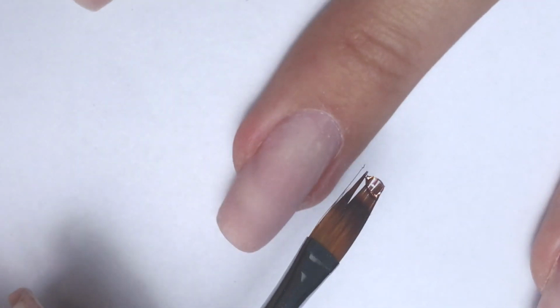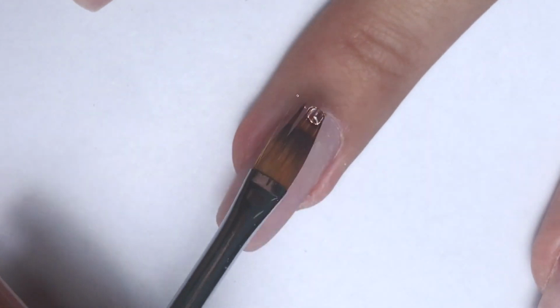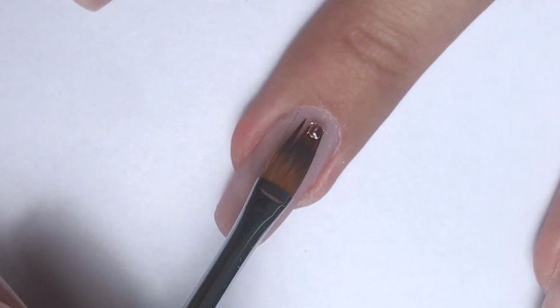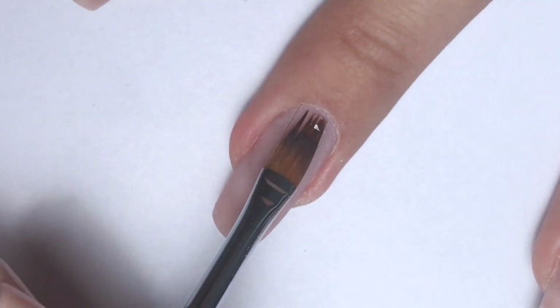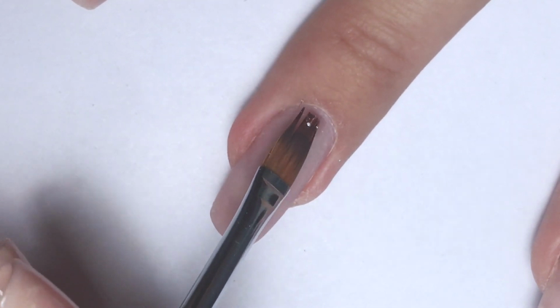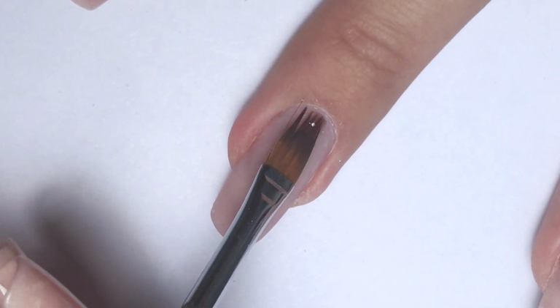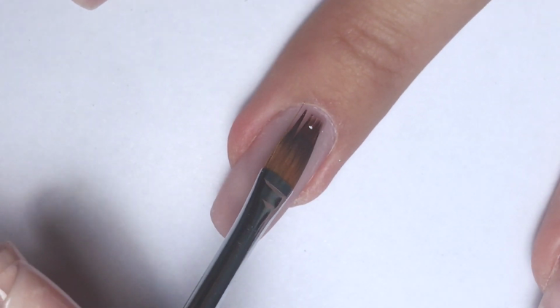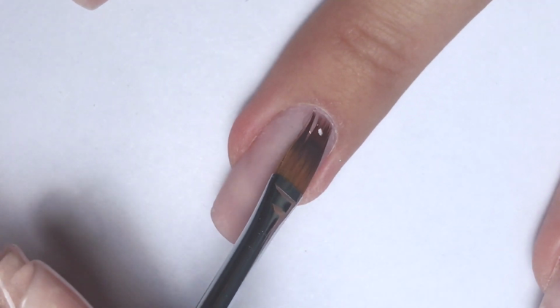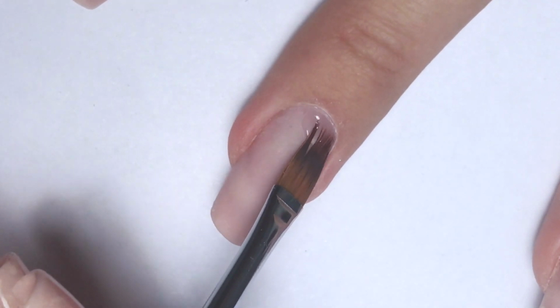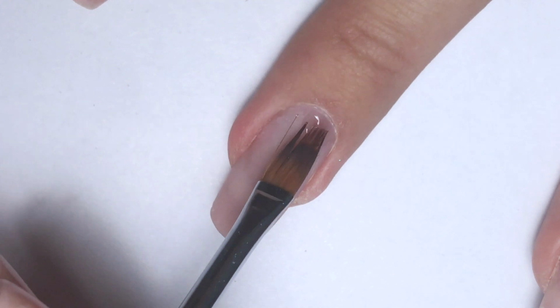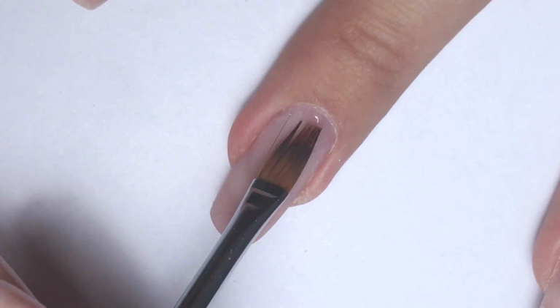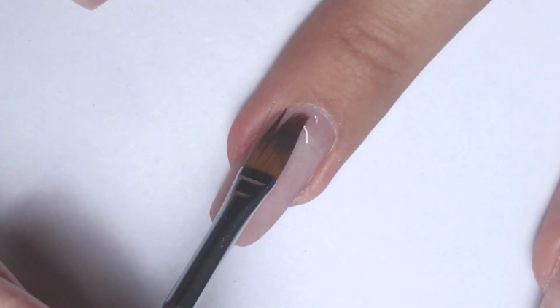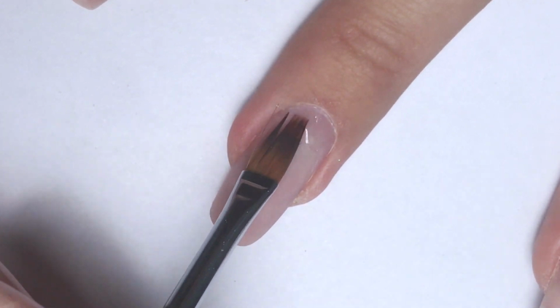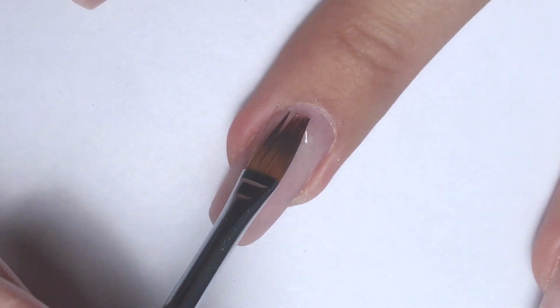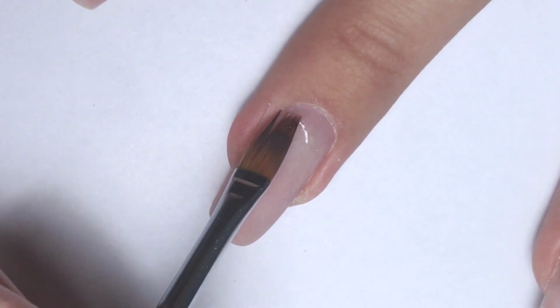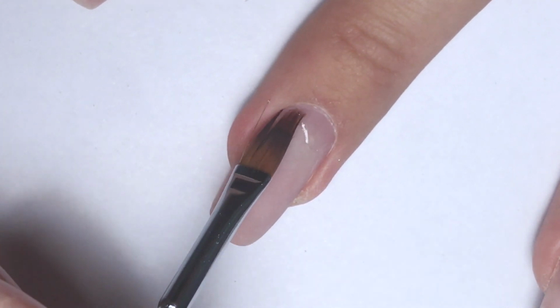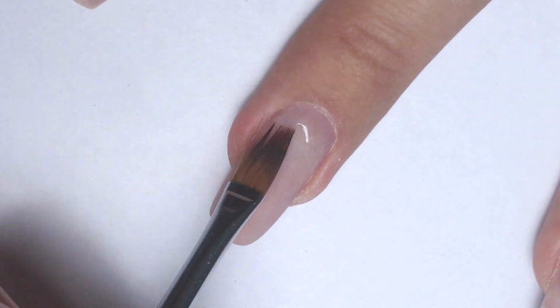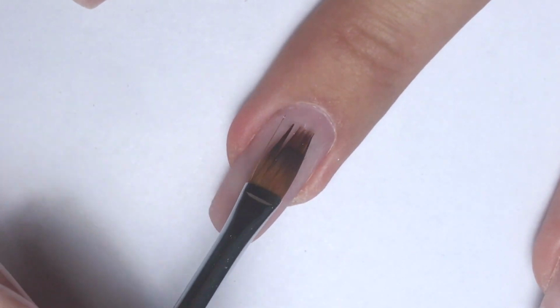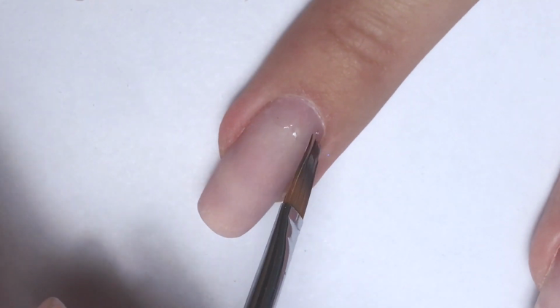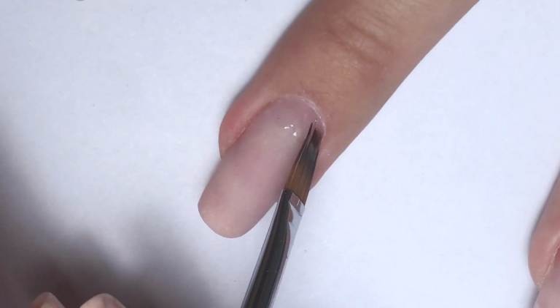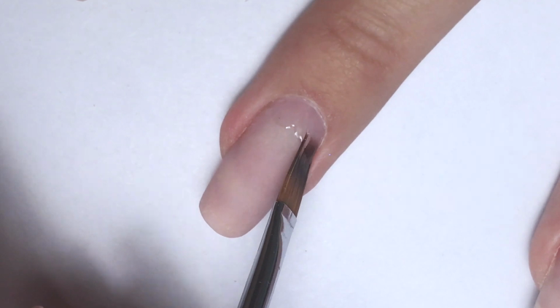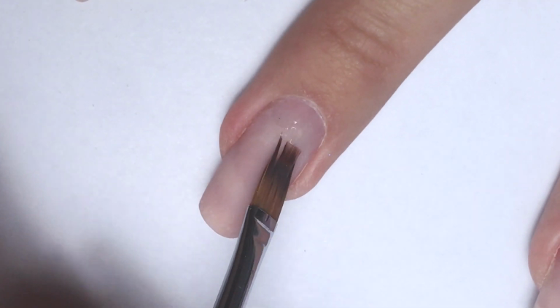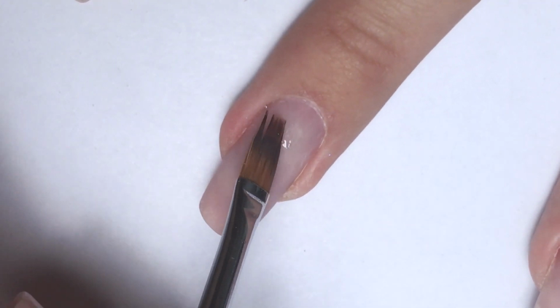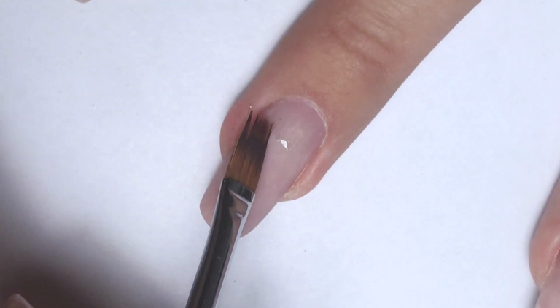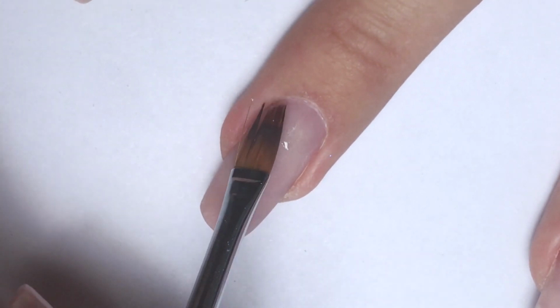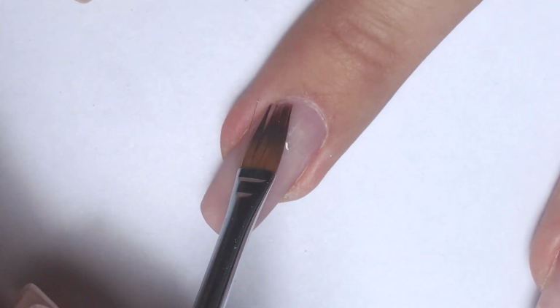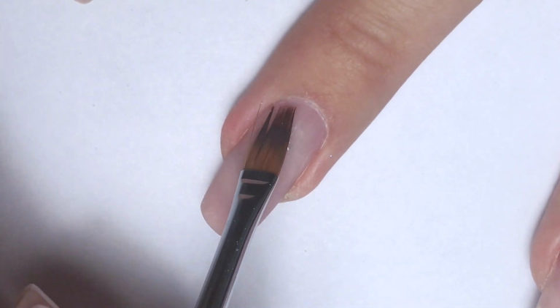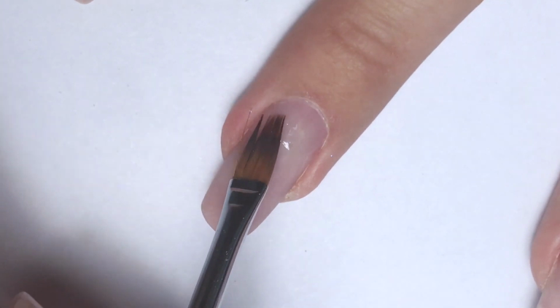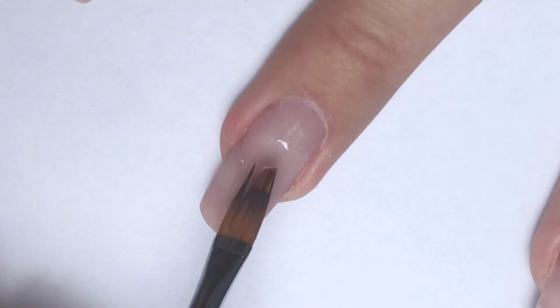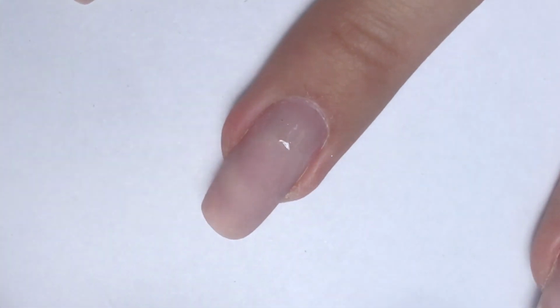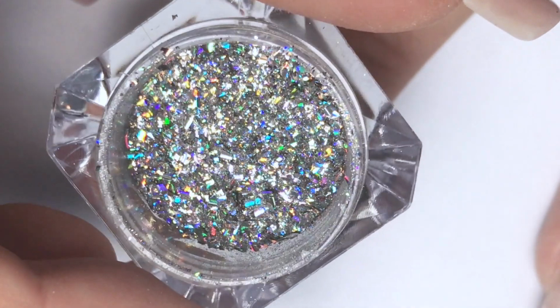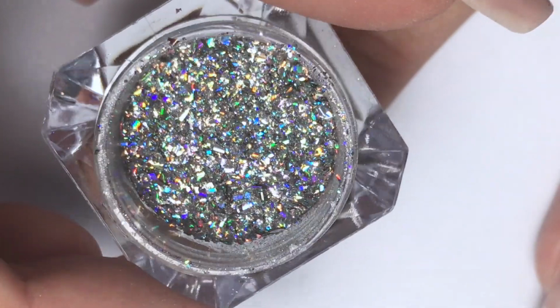I have acrylic nails — it's been three weeks, I believe. Now I'm taking a thick consistency base coat. This is a gel polish base coat; you can also use a builder gel. I'm using an ombre brush and applying gel near the cuticle.